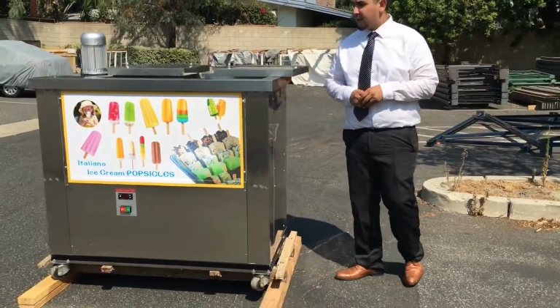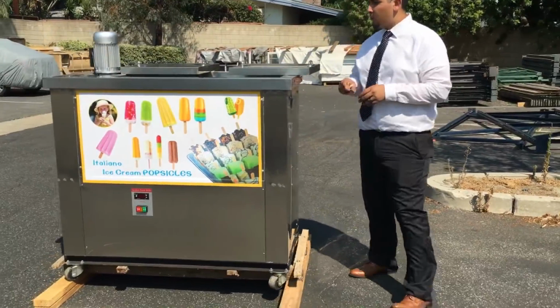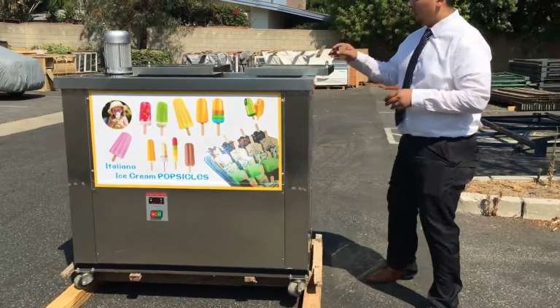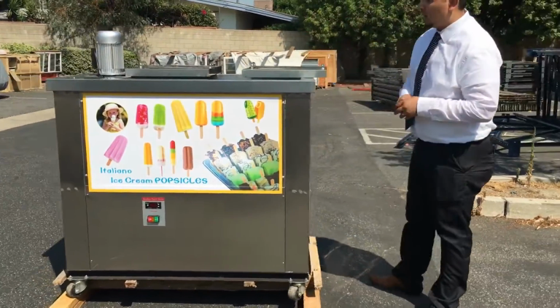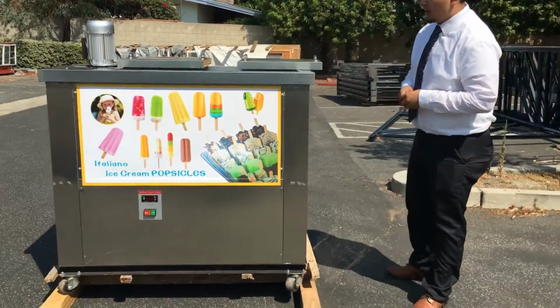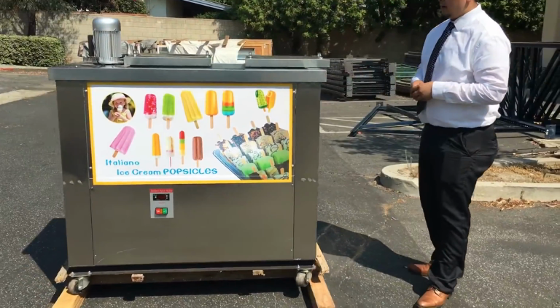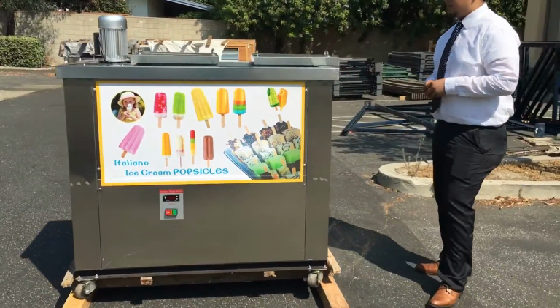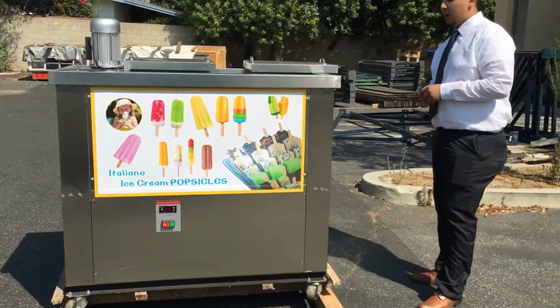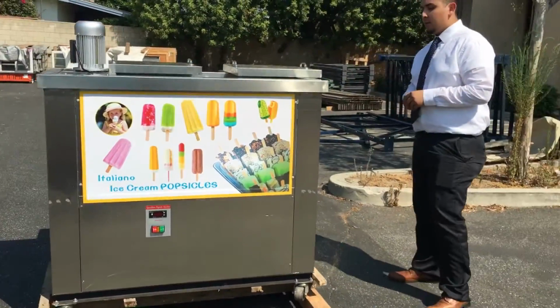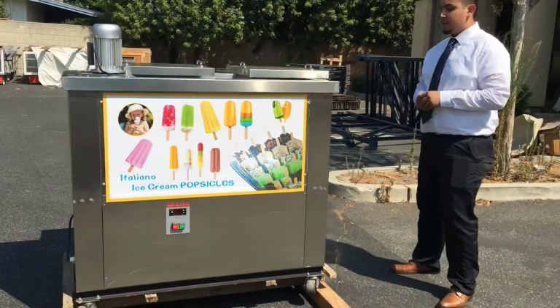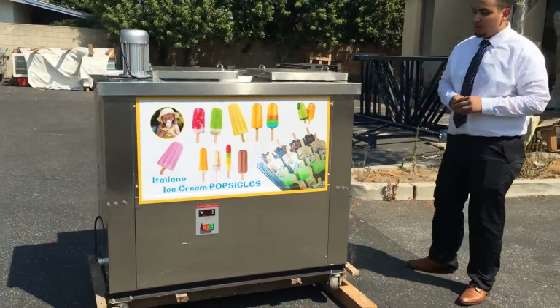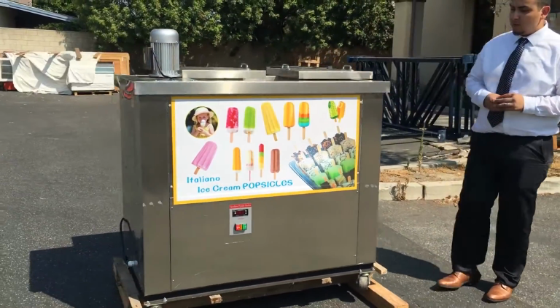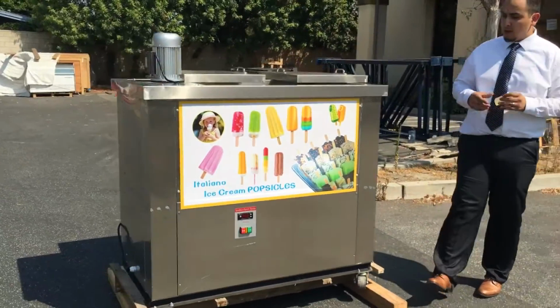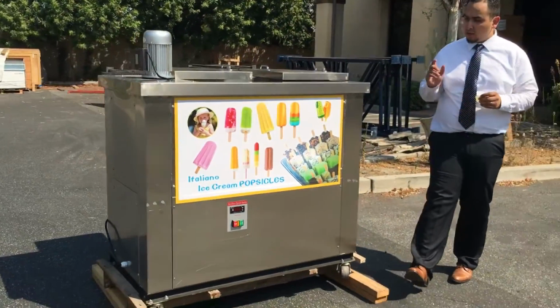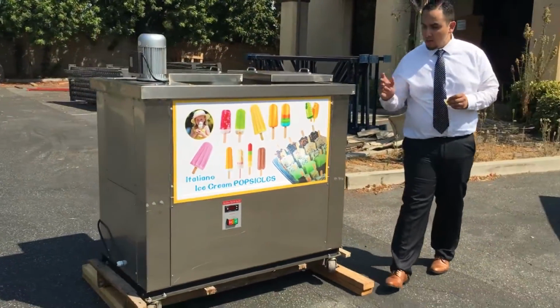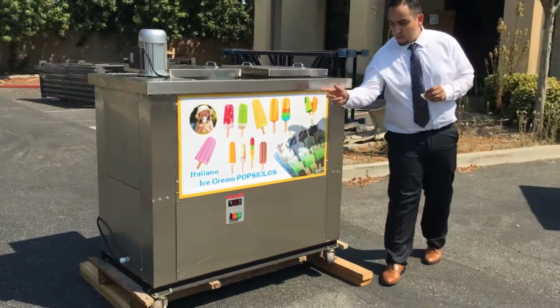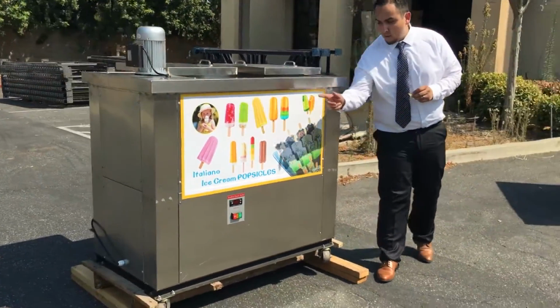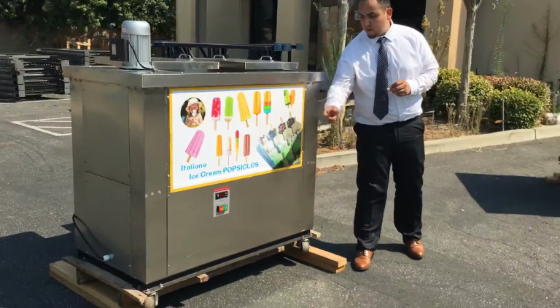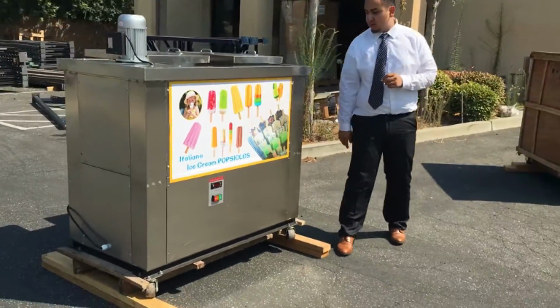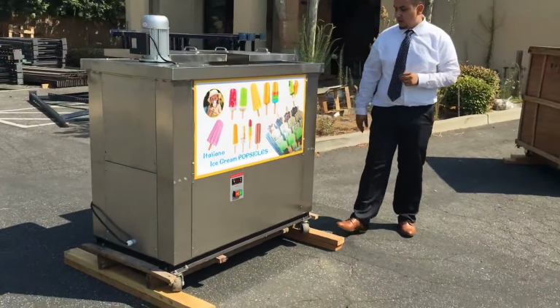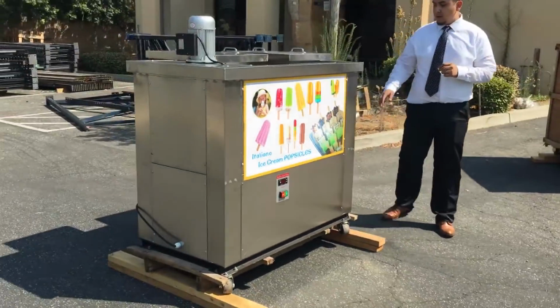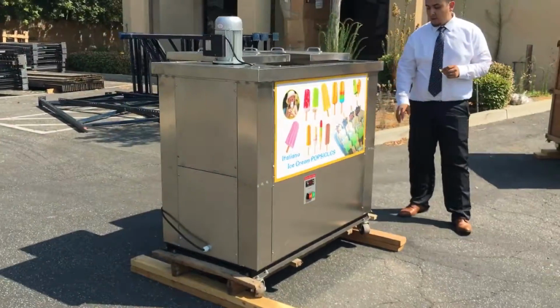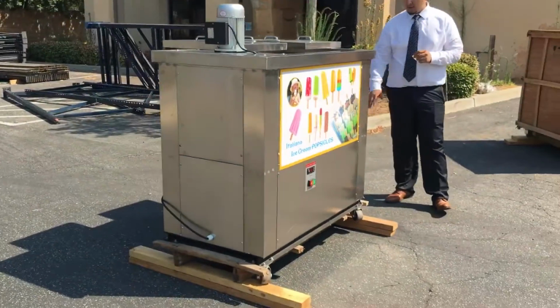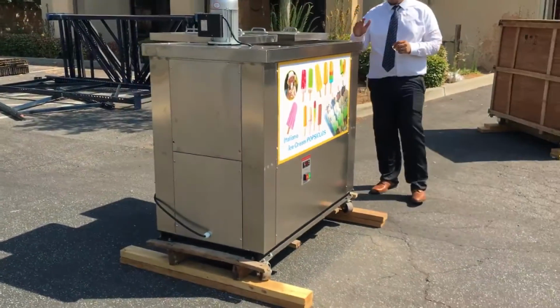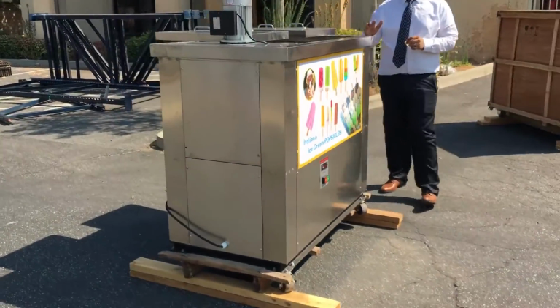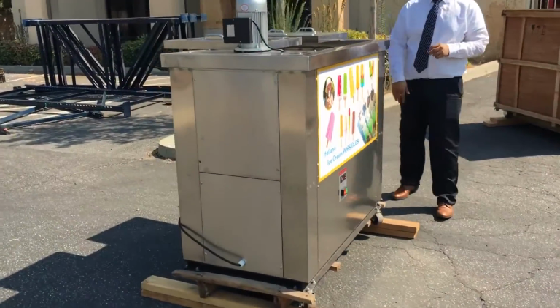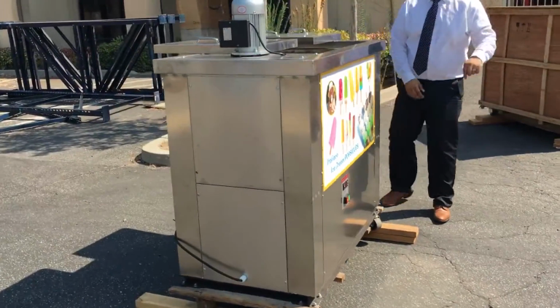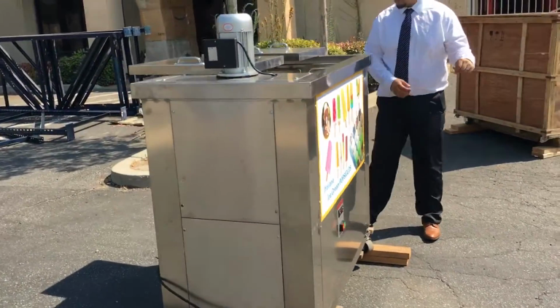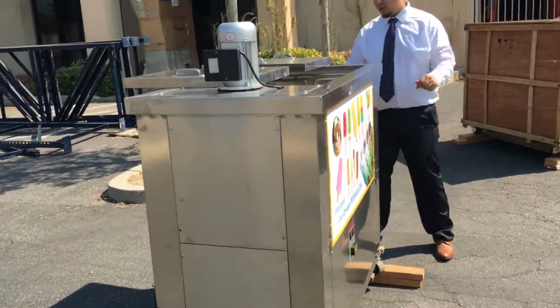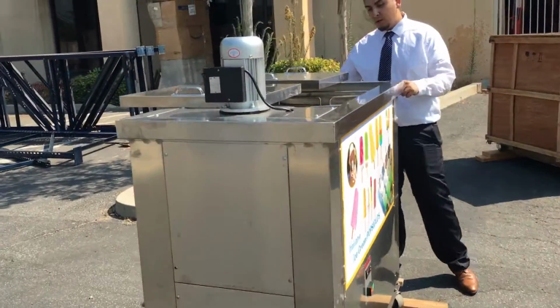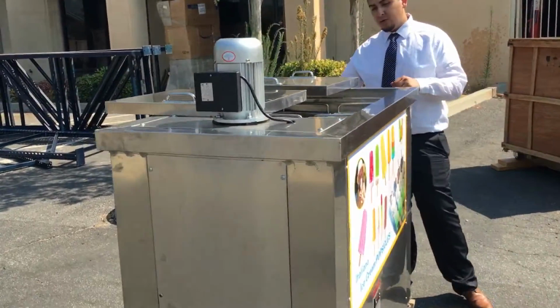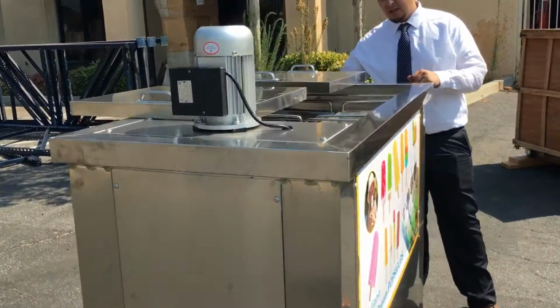It's a four-molding popsicle maker. This unit runs in length about four feet. The height is four feet. The depth is about 32 inches deep.